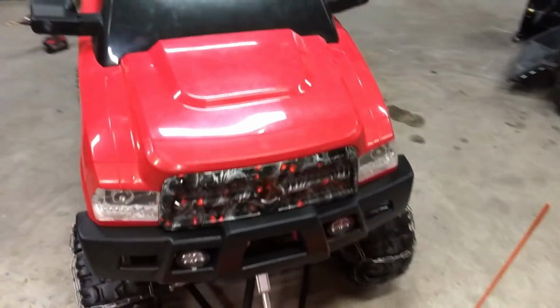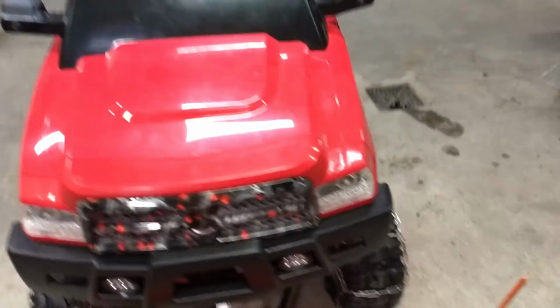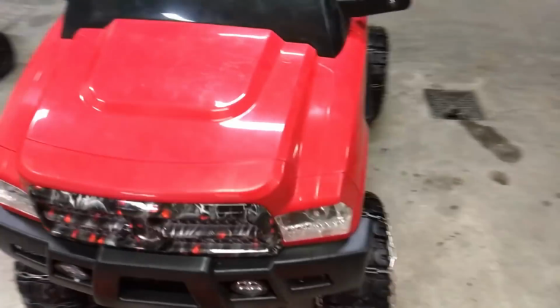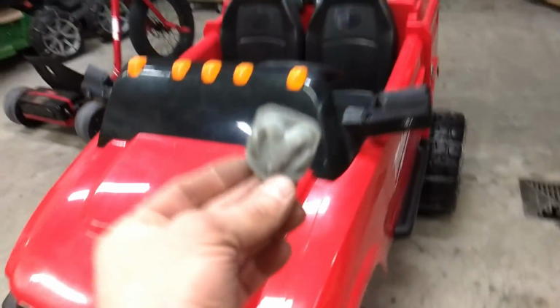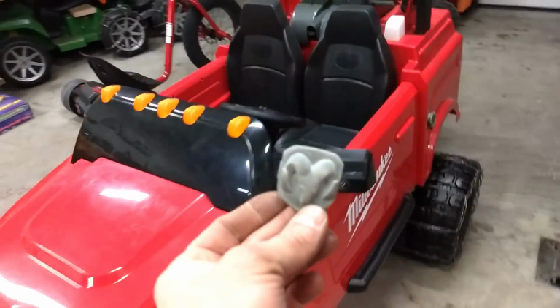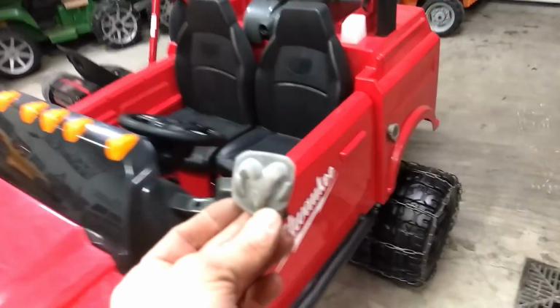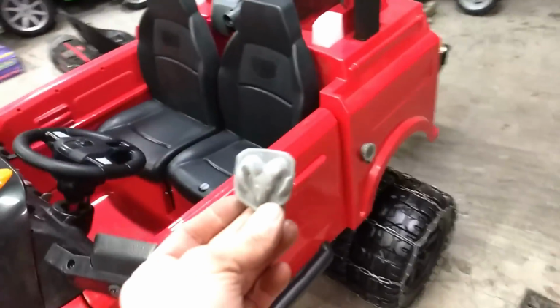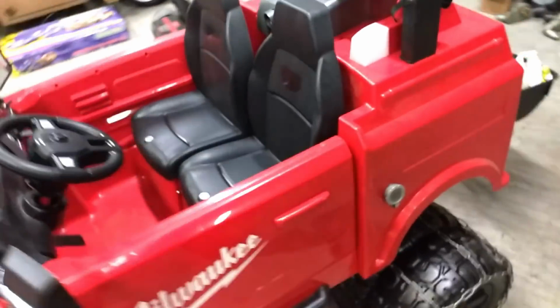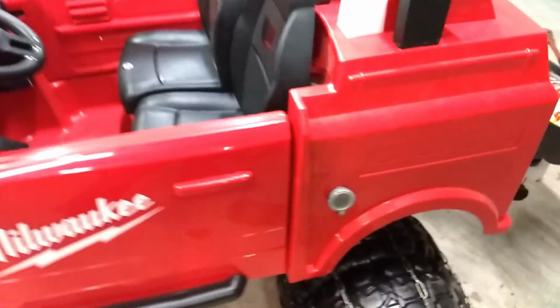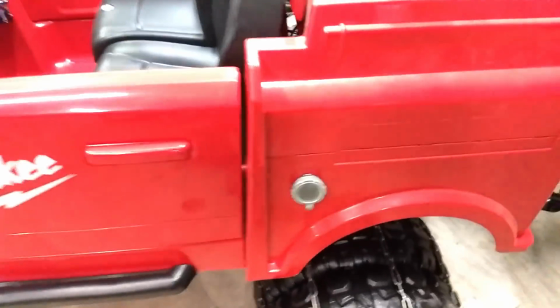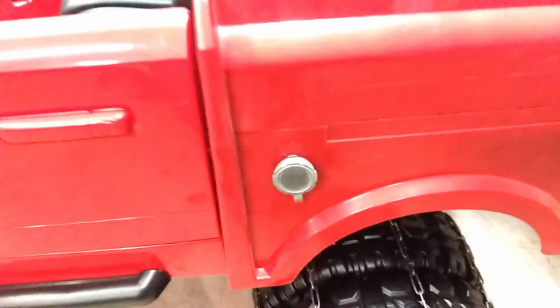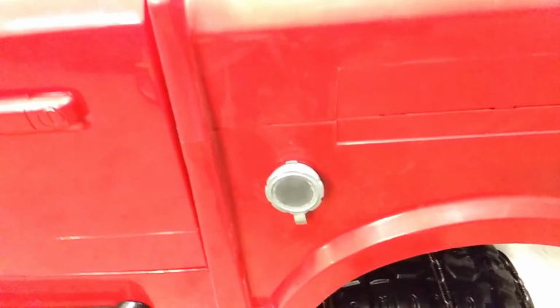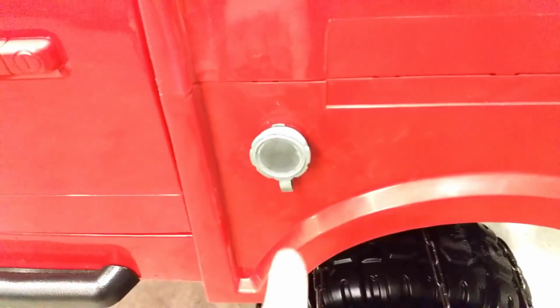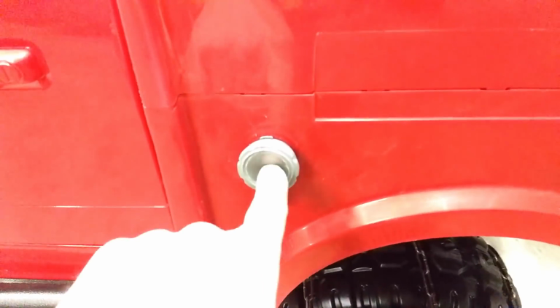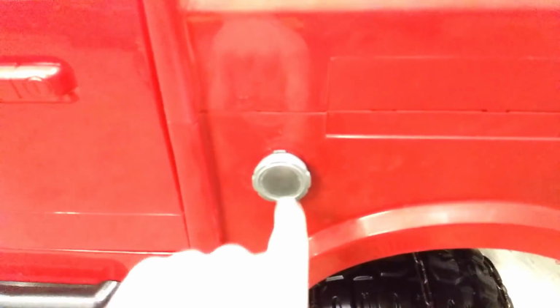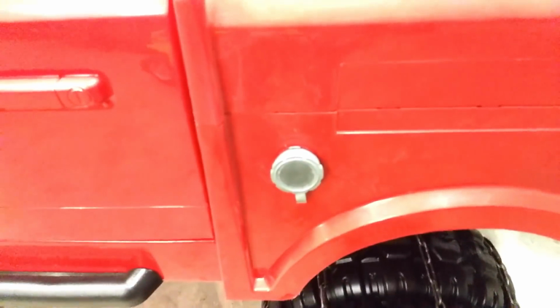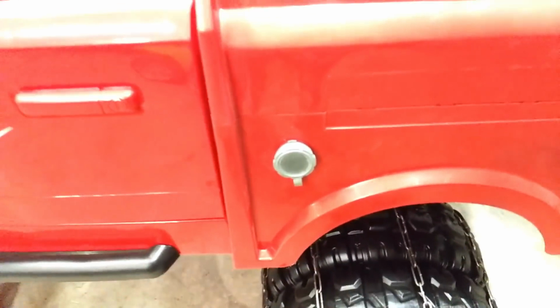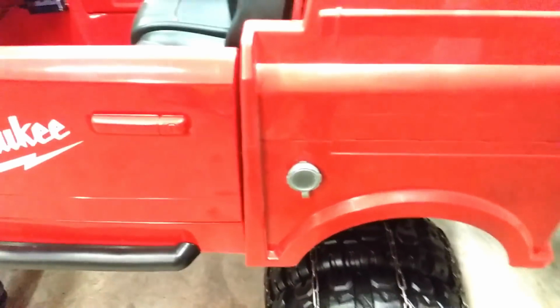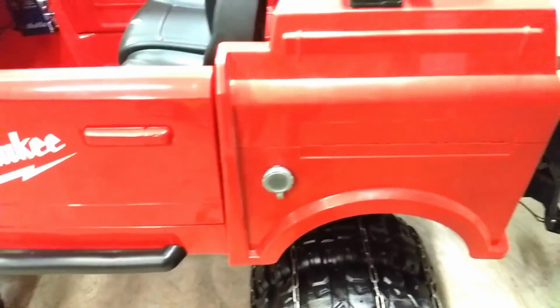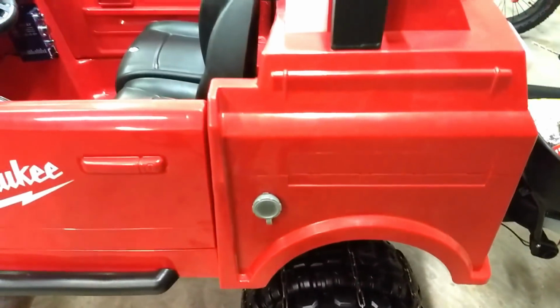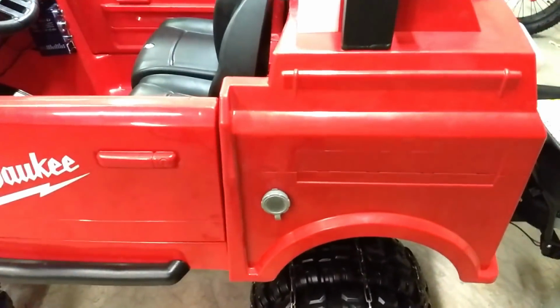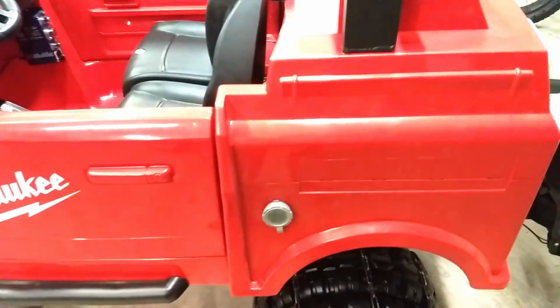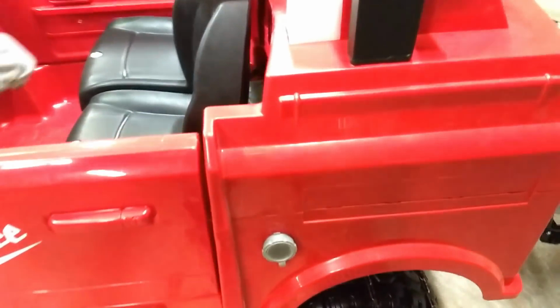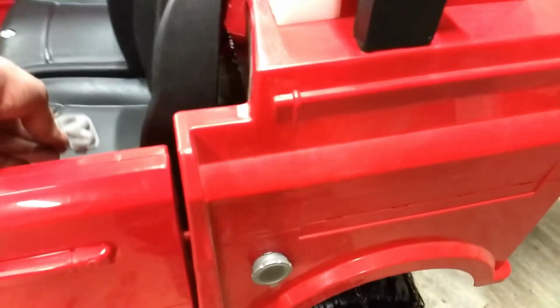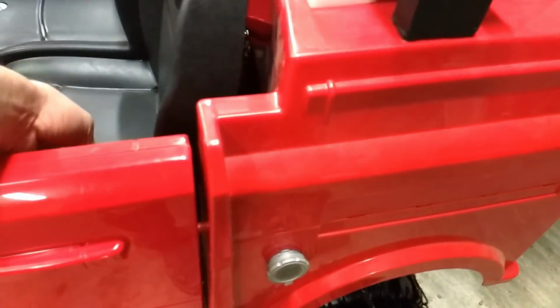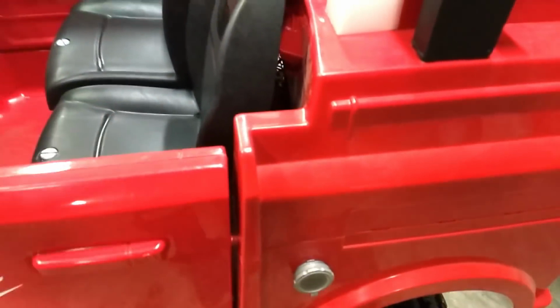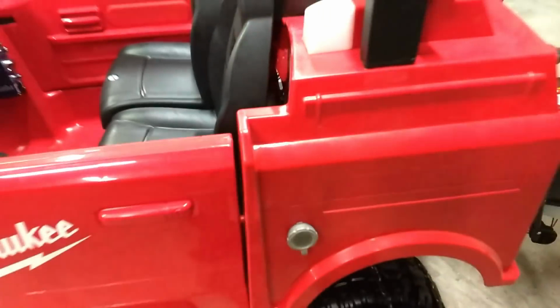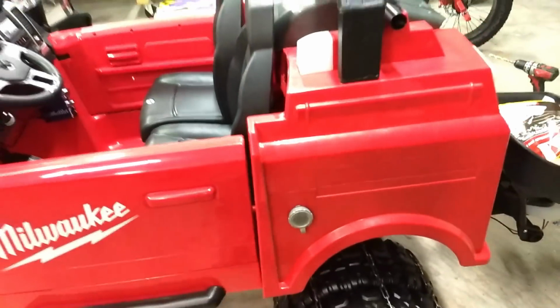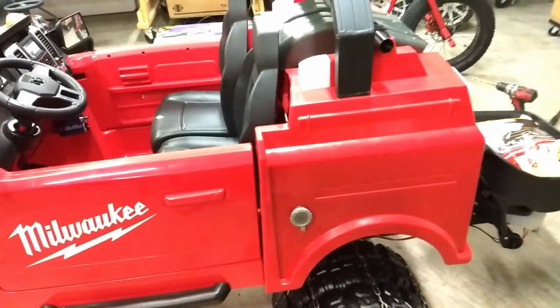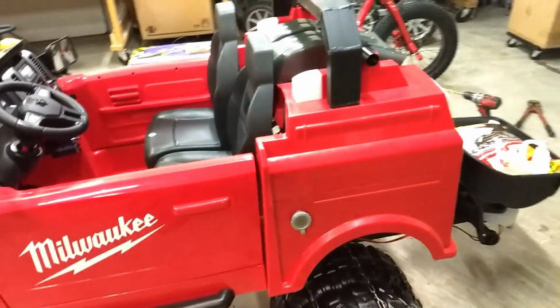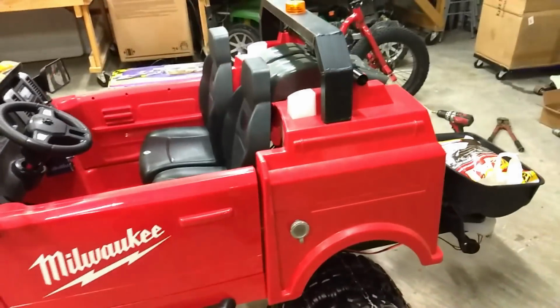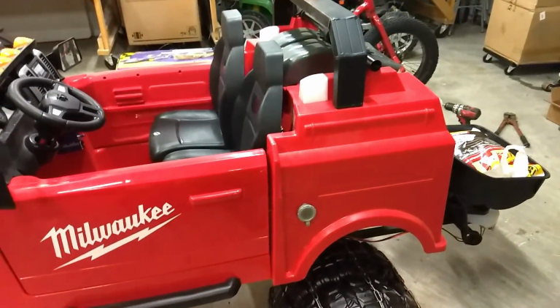We've still got to paint this, and we didn't take off the gas cap cover. We're going to do some diesel-only decals. So those are the only two things we've got left to paint.